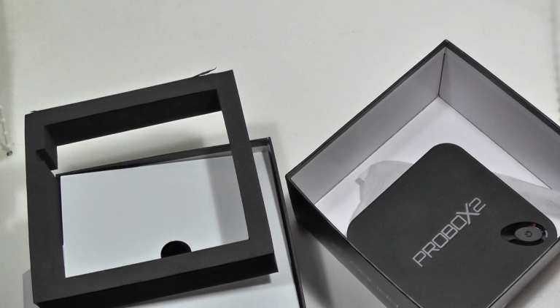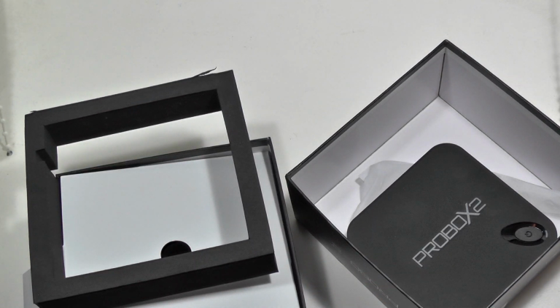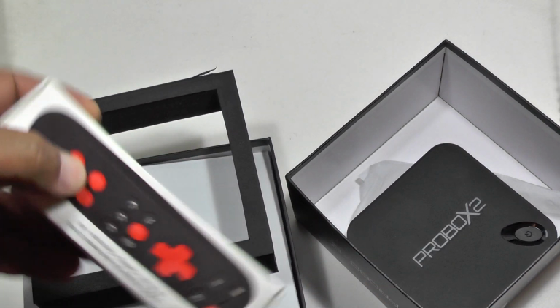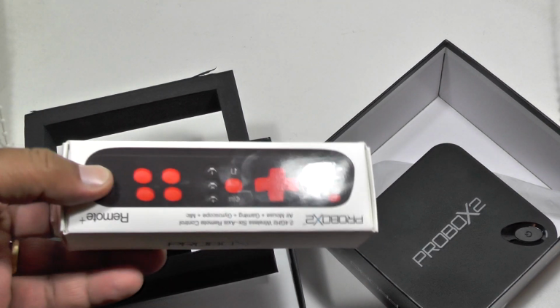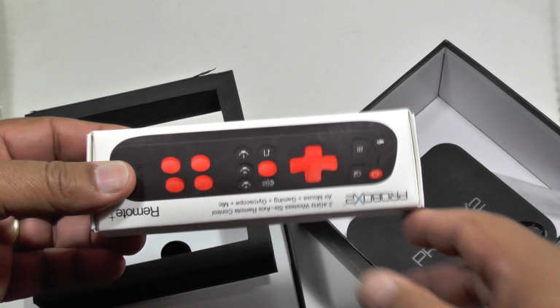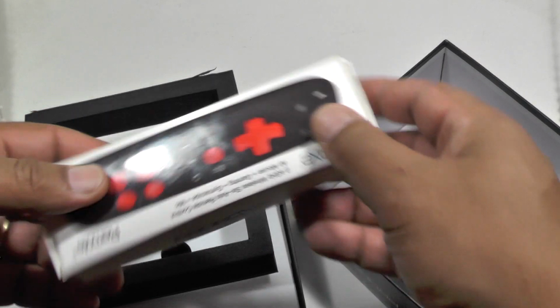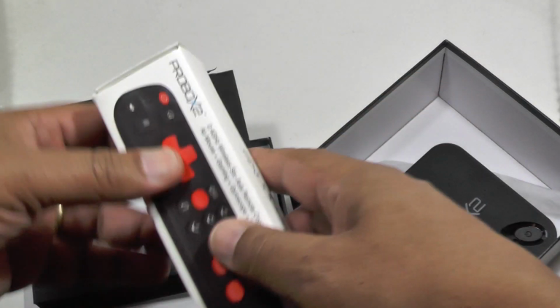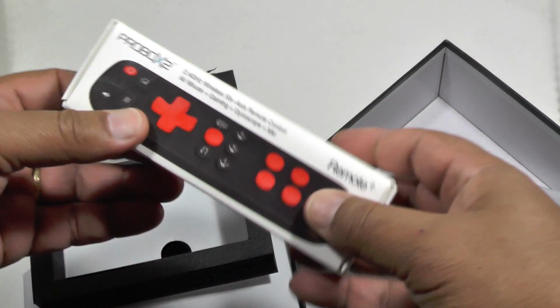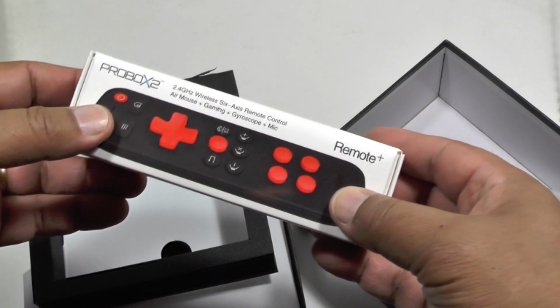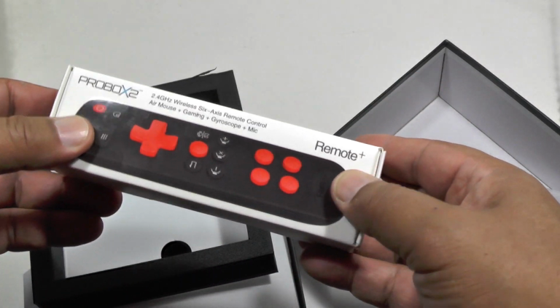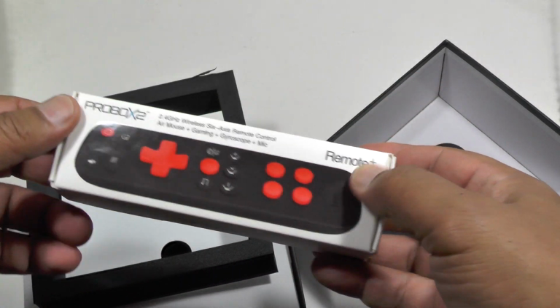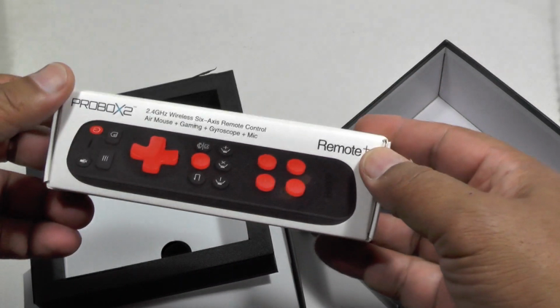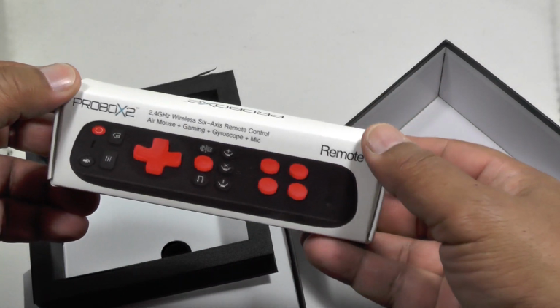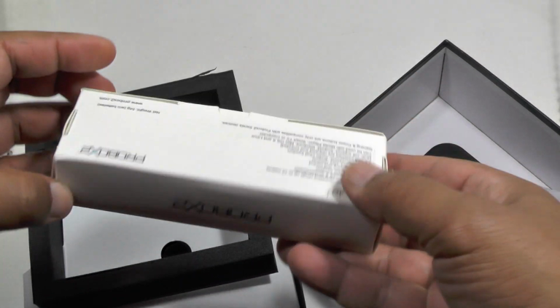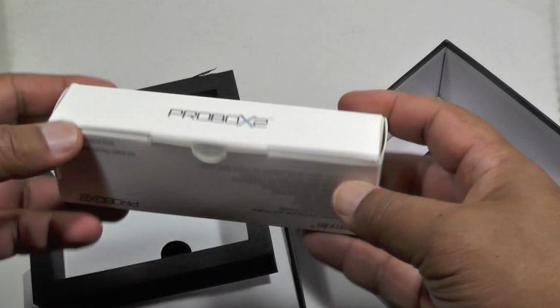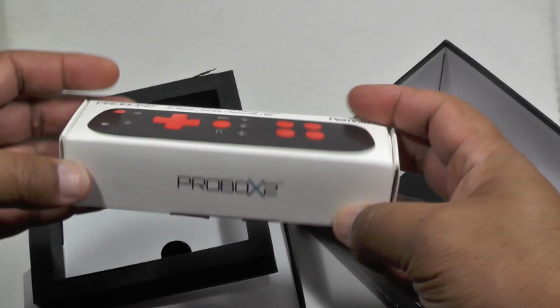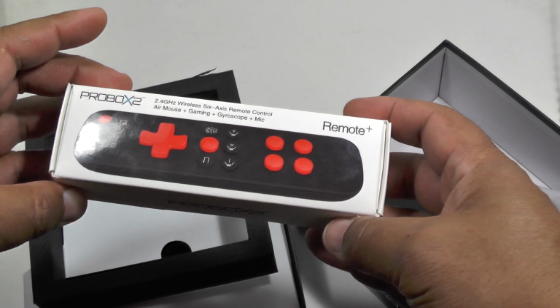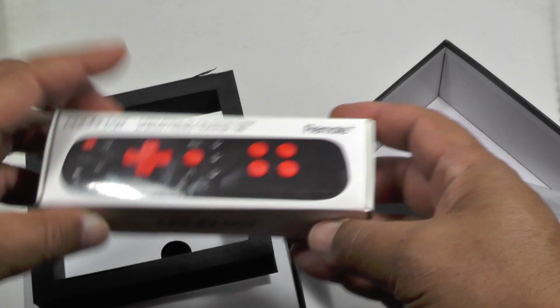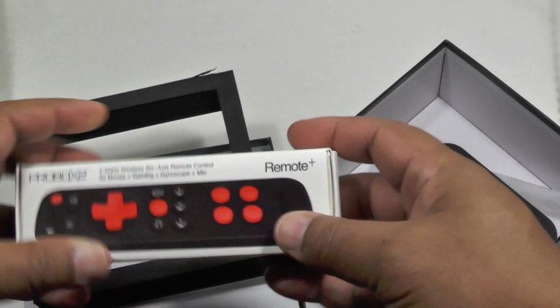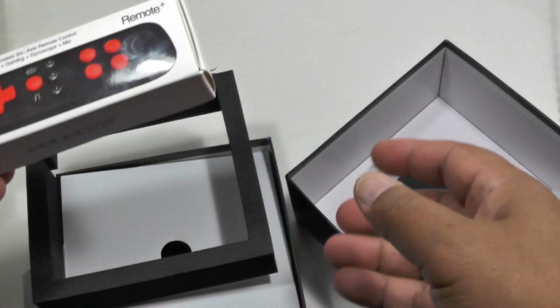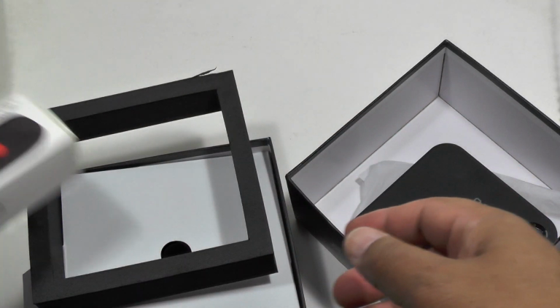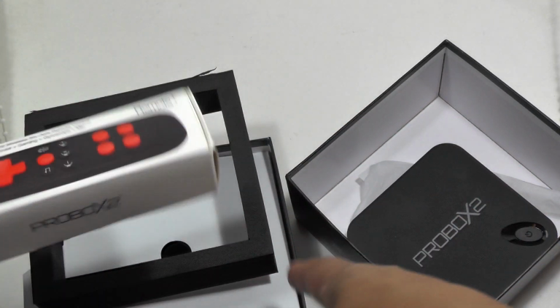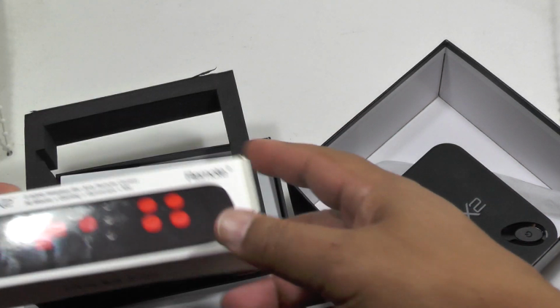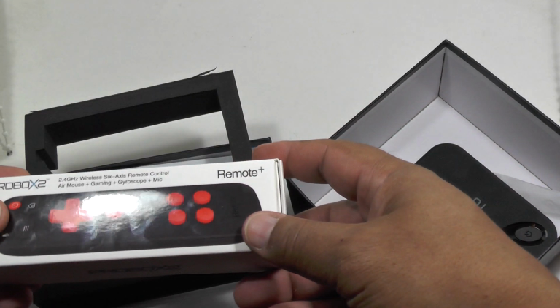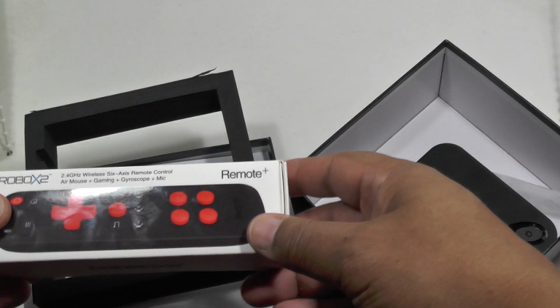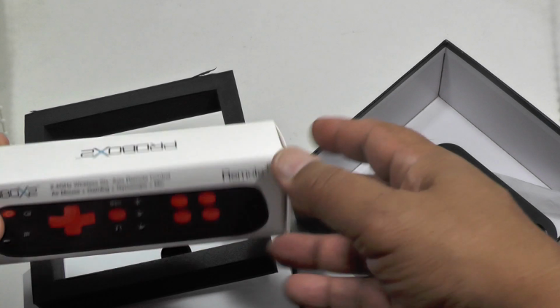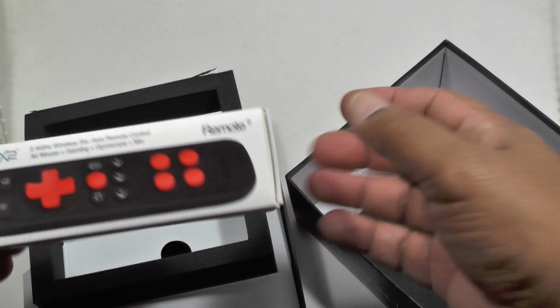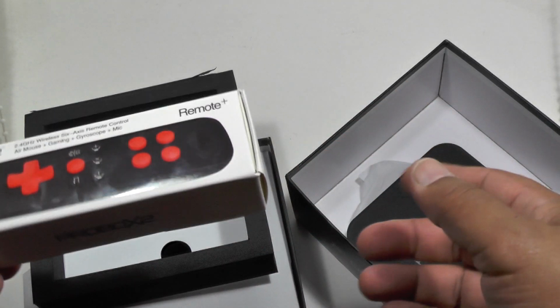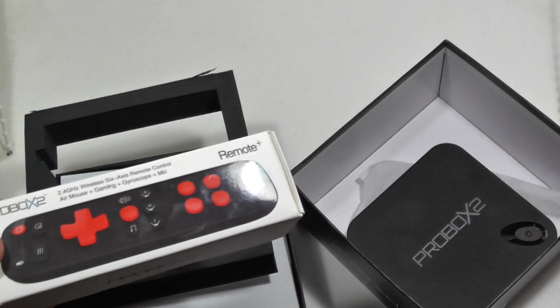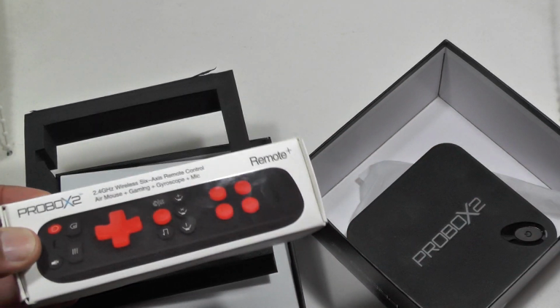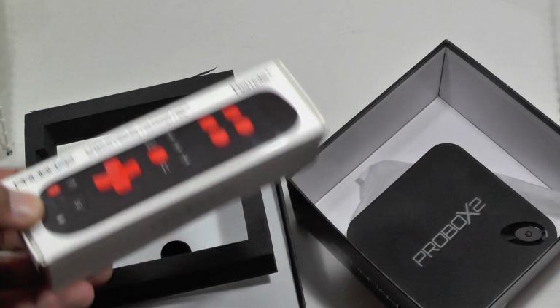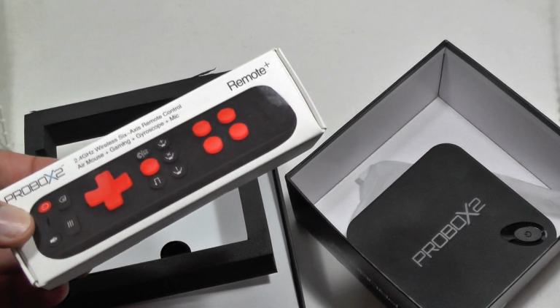Once again, it's bundled with this rather nice ProBox X2 Remote Plus. I believe that's now standard with the unit, so I'm not quite sure why they put in two remotes — maybe this is just a special offer. Anyway, that's what you get in the box.